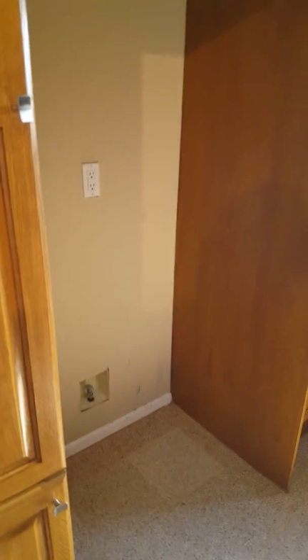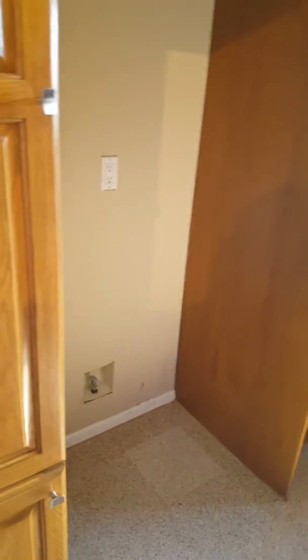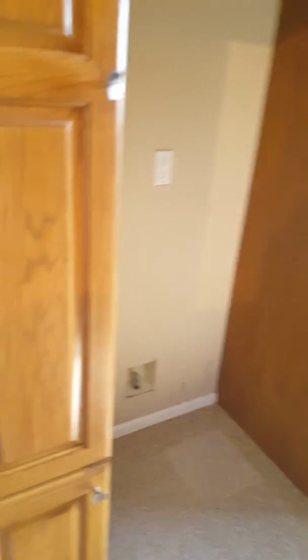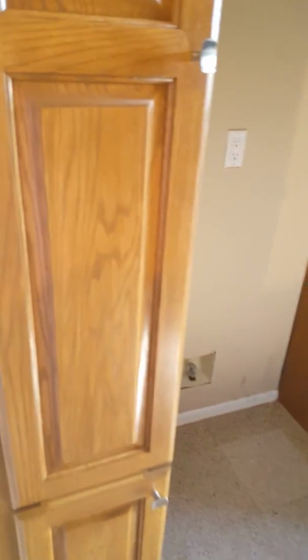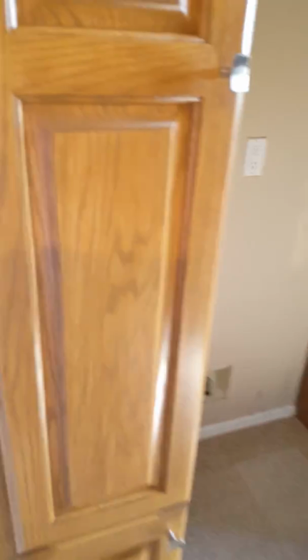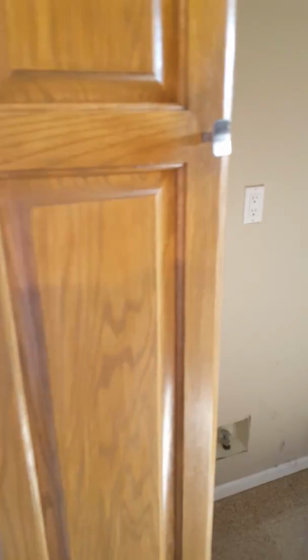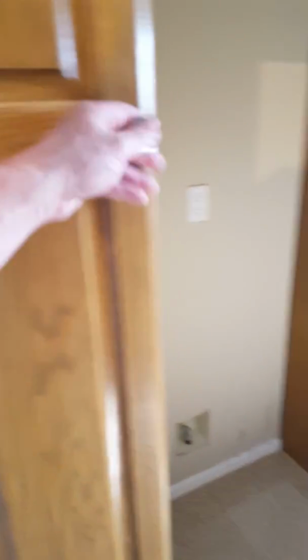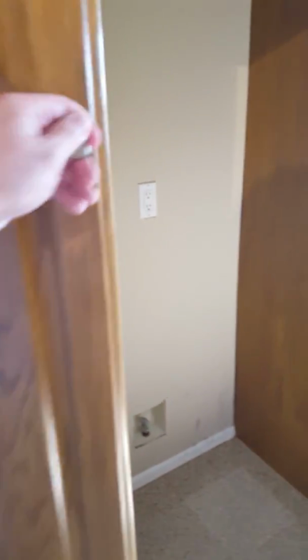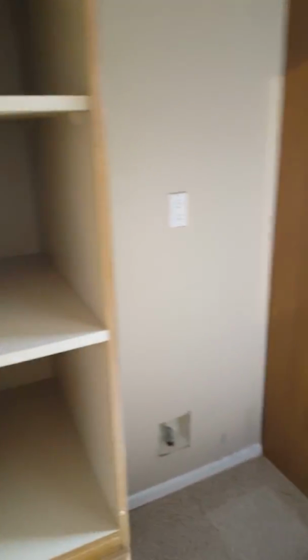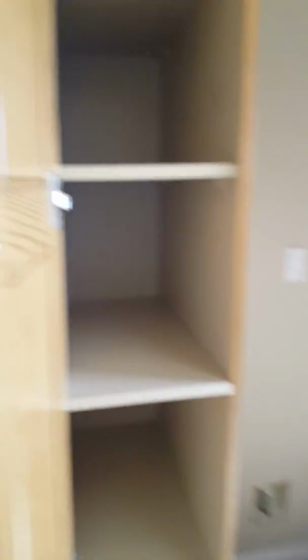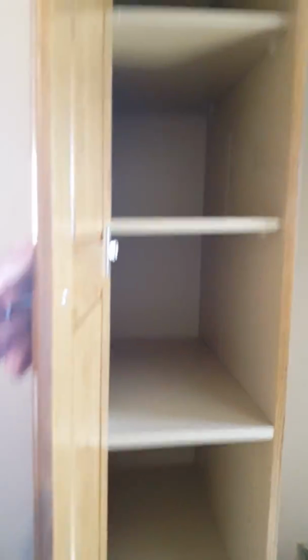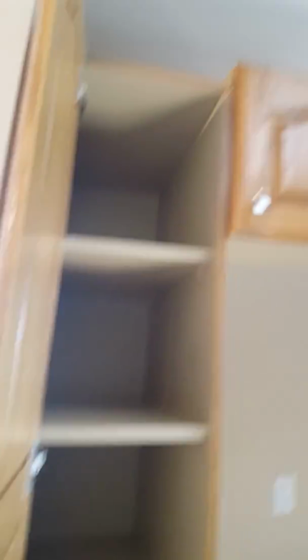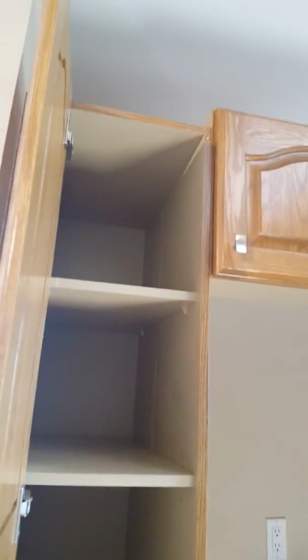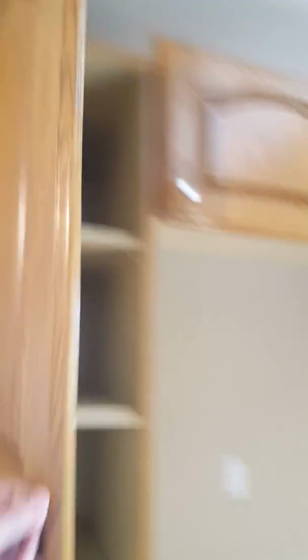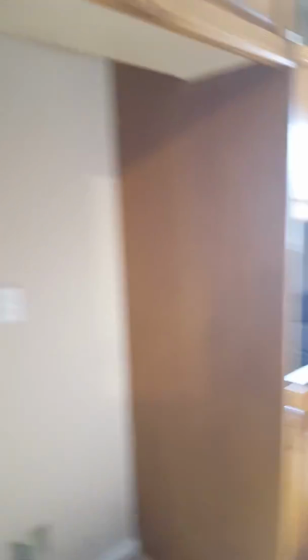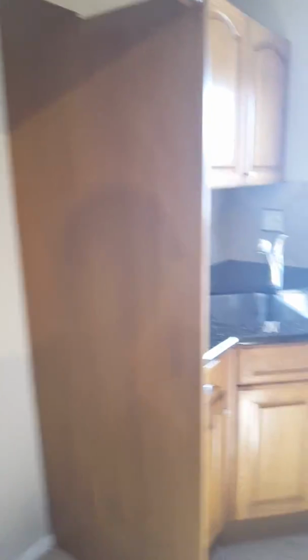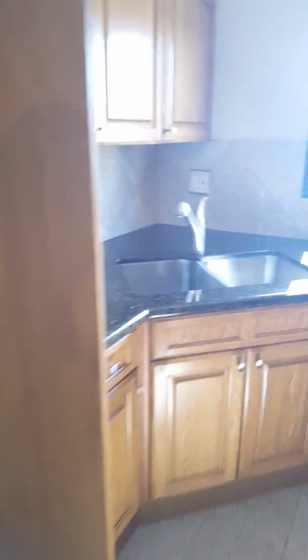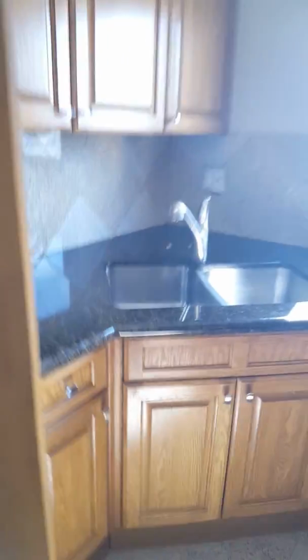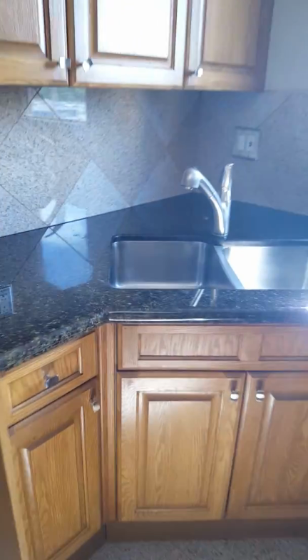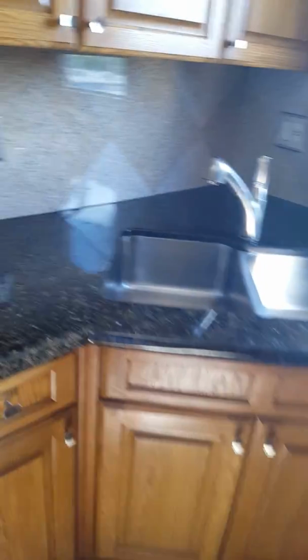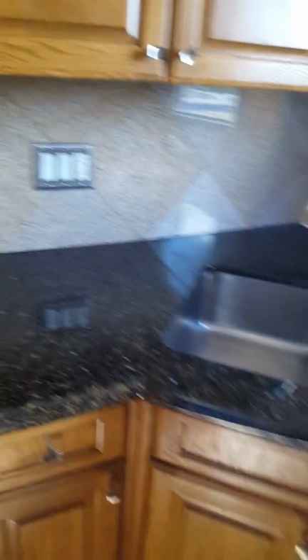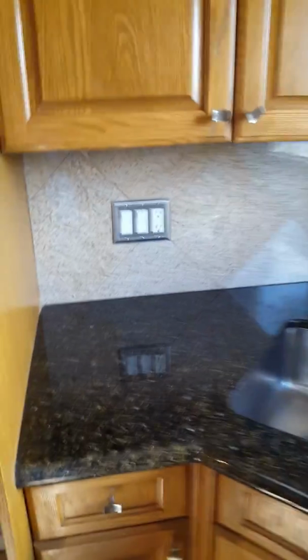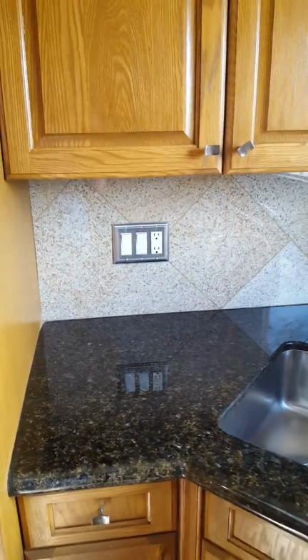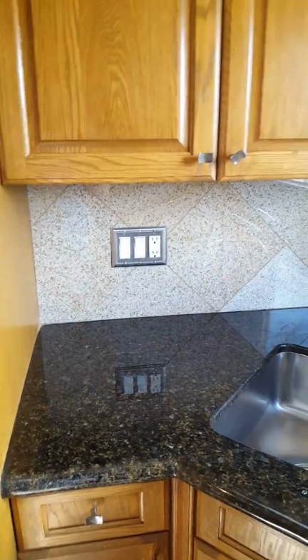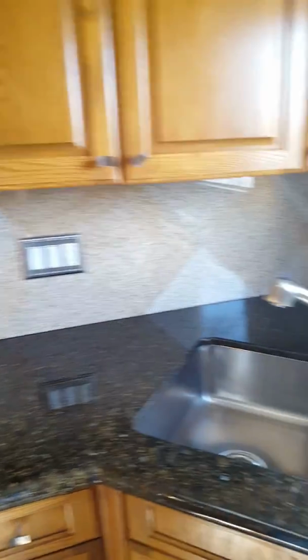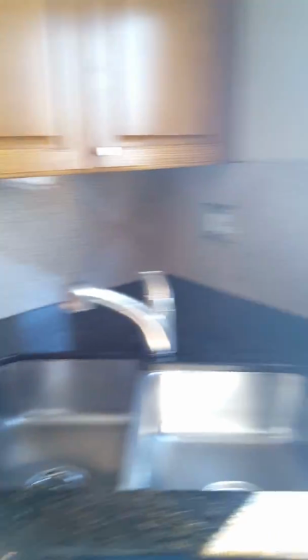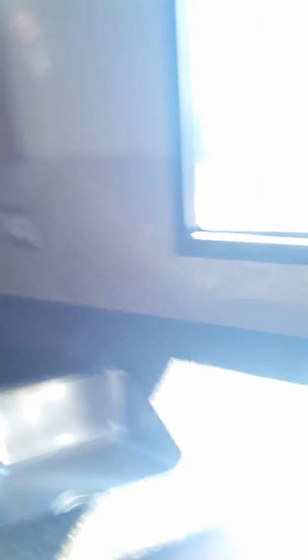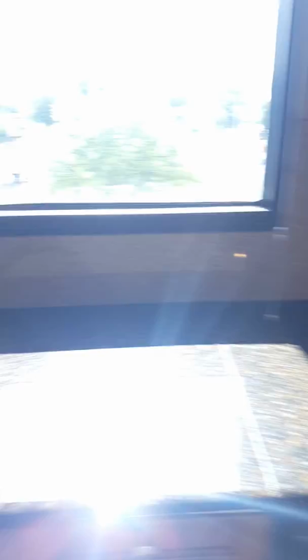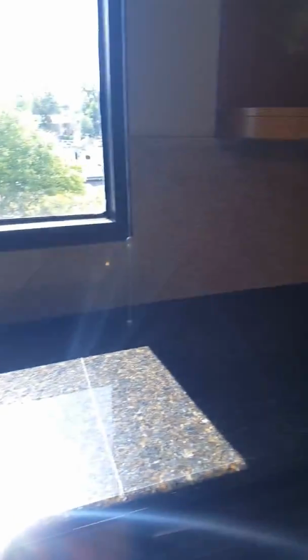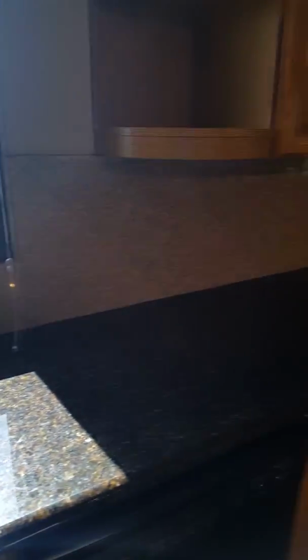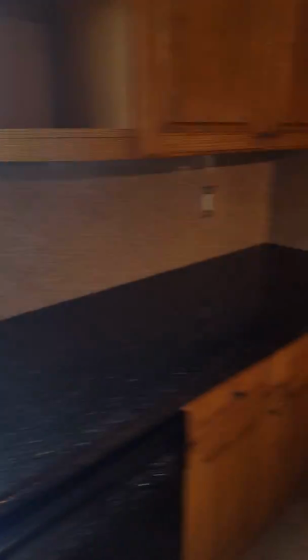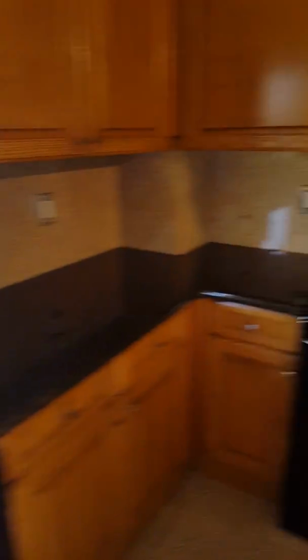Refrigerator doesn't convey, just like the washer-dryer. Nice cabinetry, reasonably new. You've got granite backsplash, granite countertop all around.